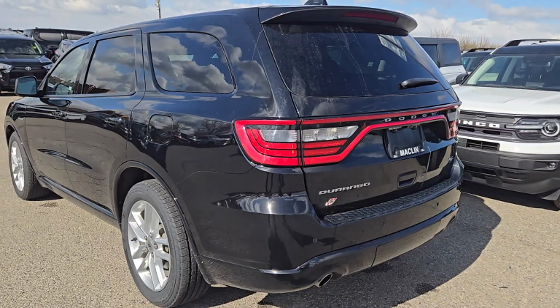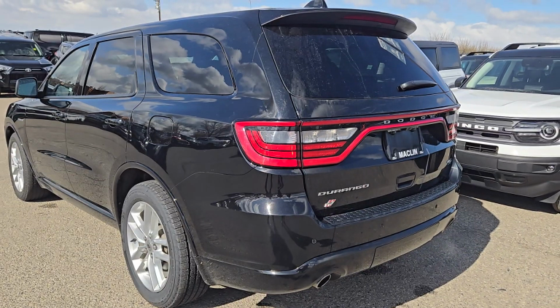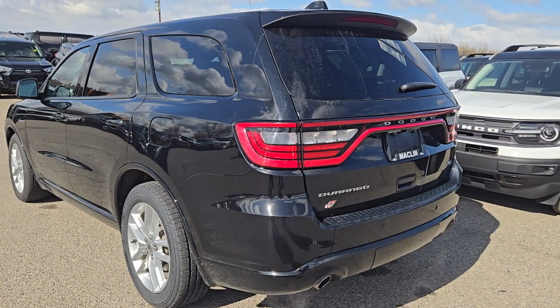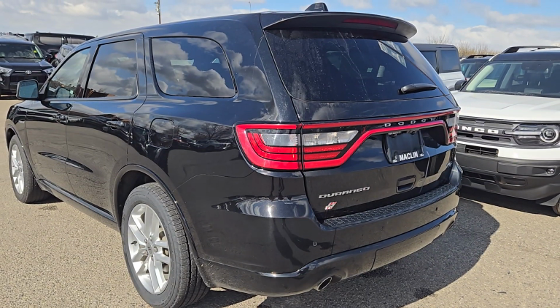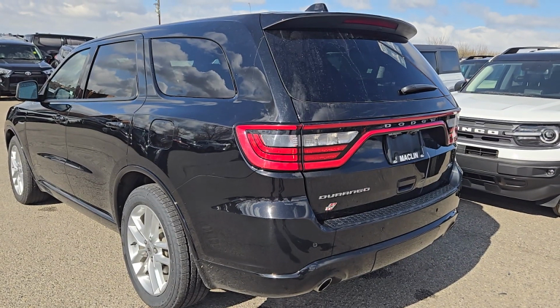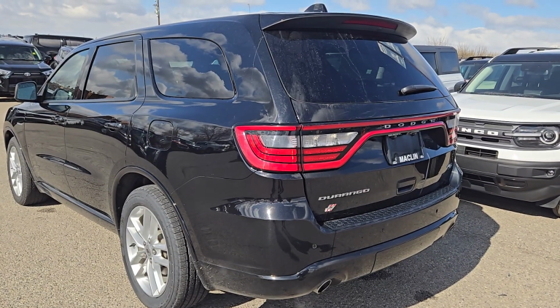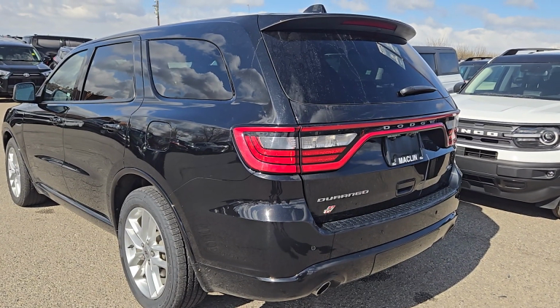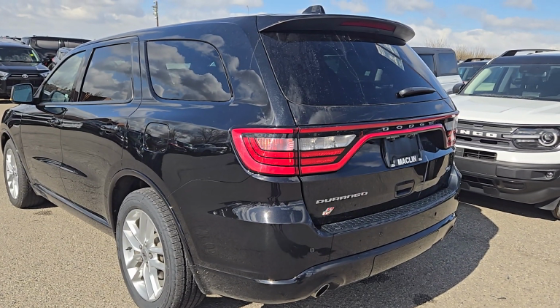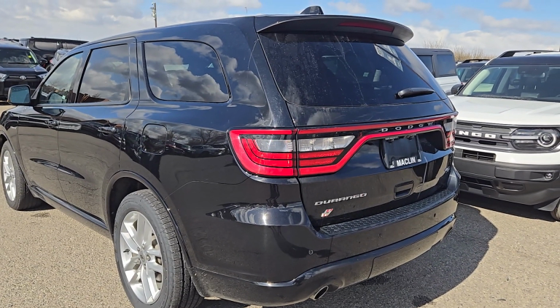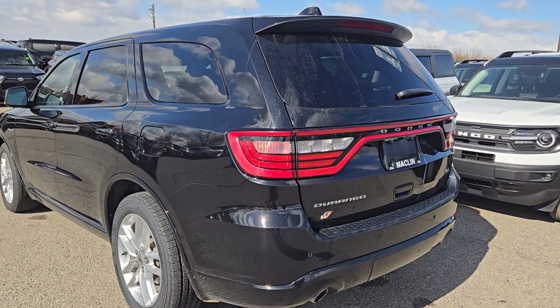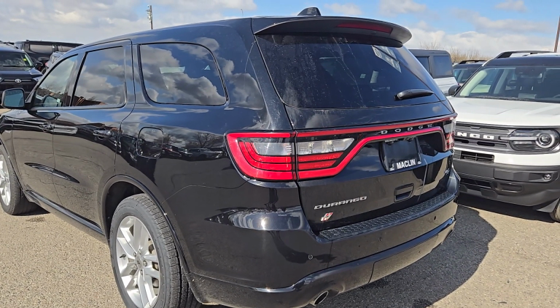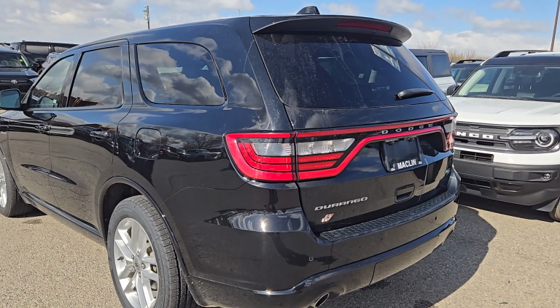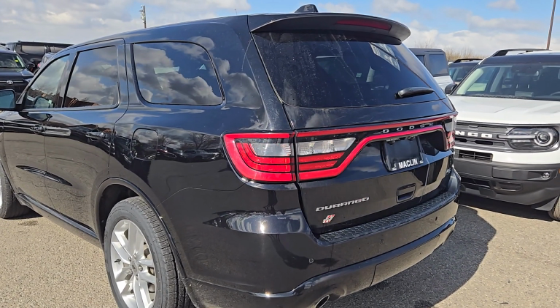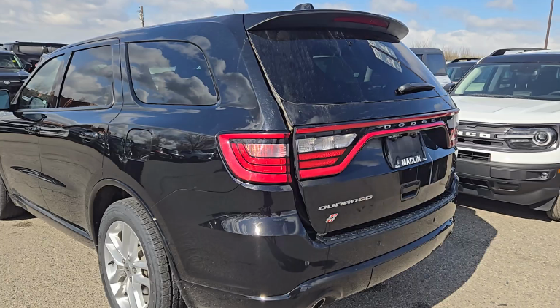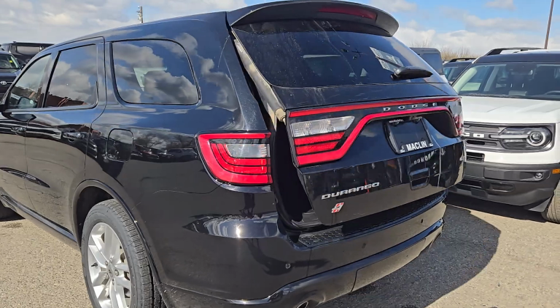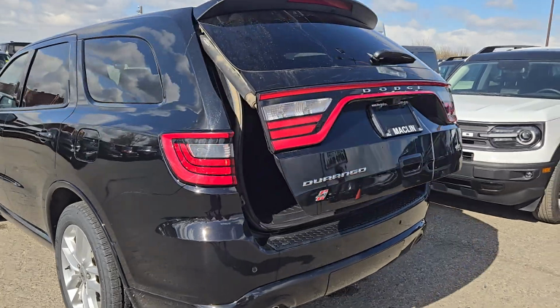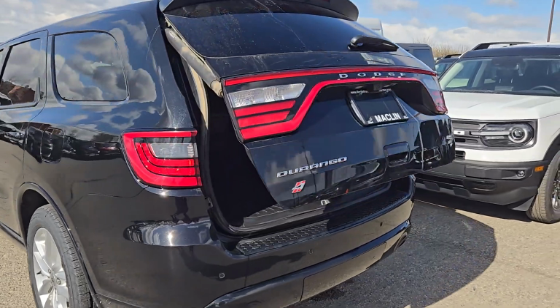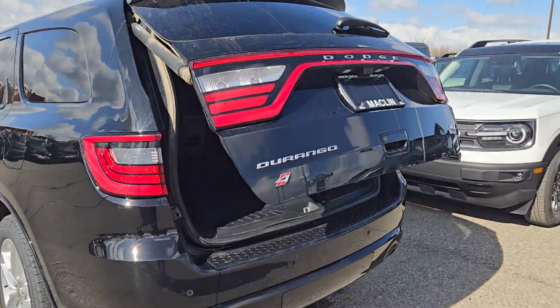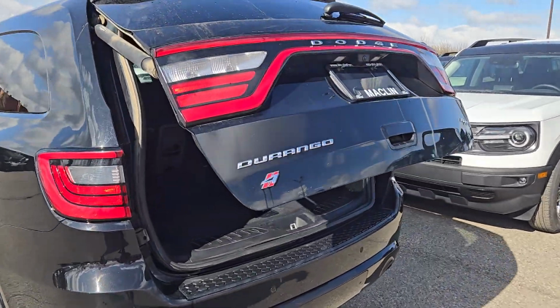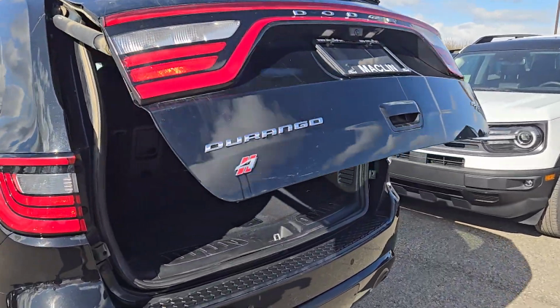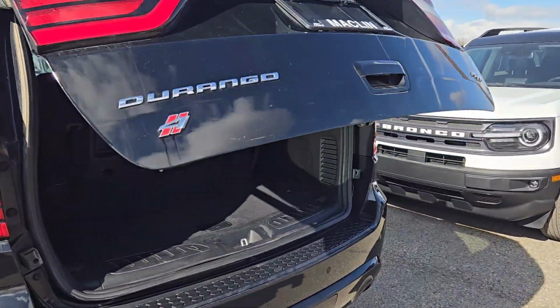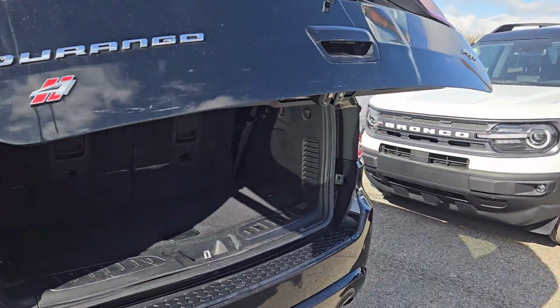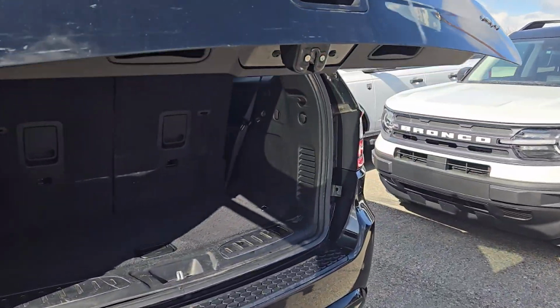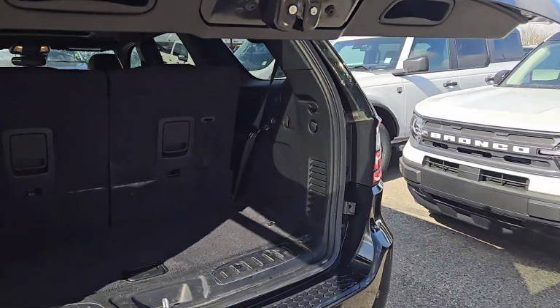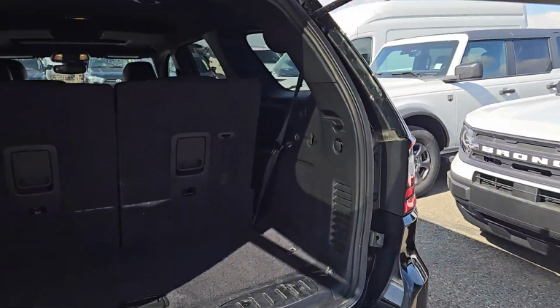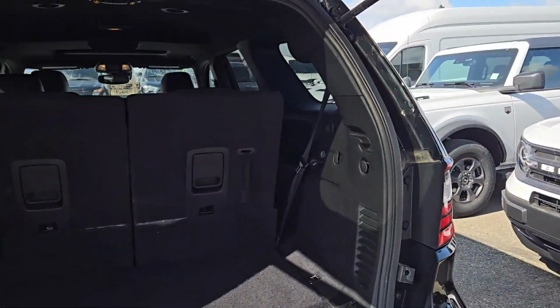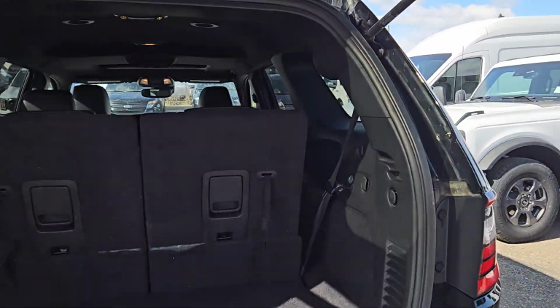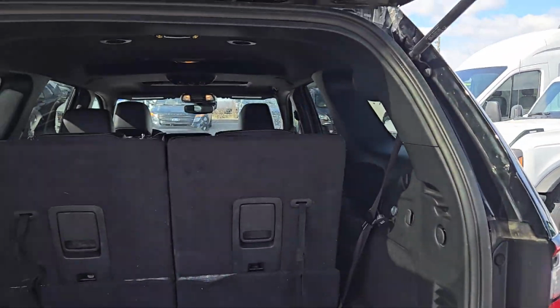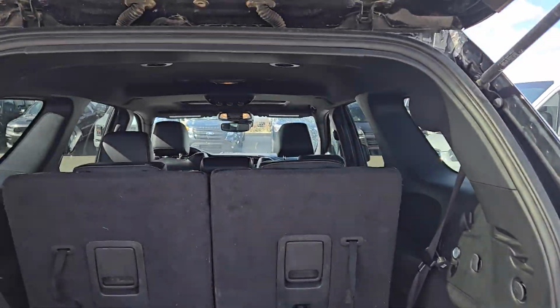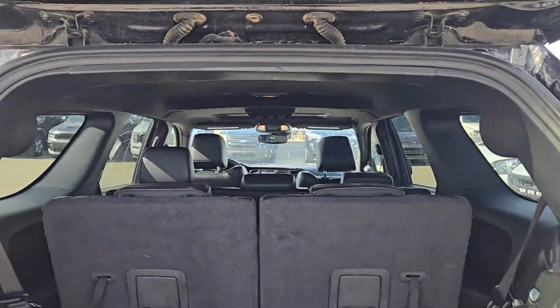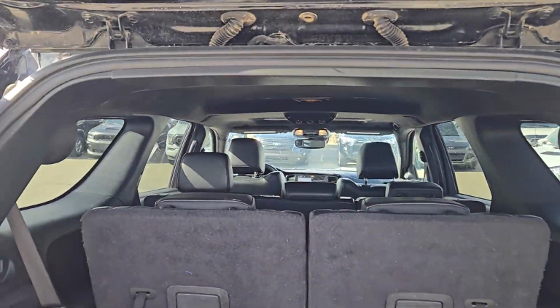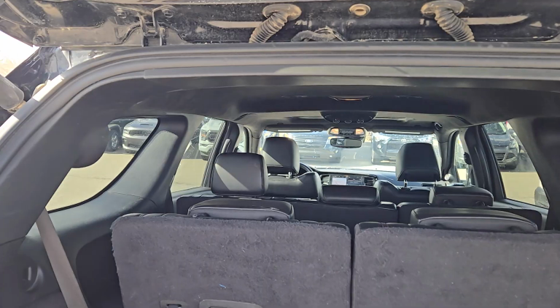We also have a power liftgate, so when you hit the key fob it'll pop up for you, and these seats will go down to give you more storage room.